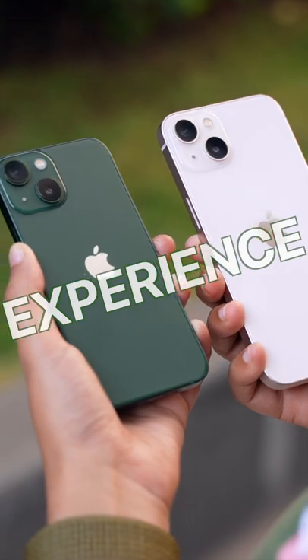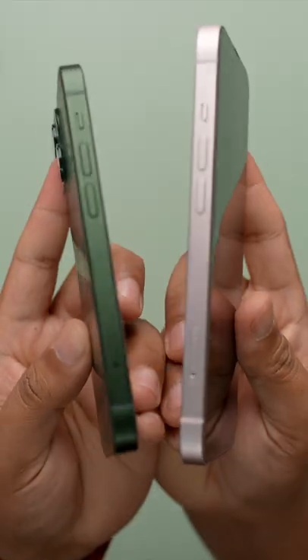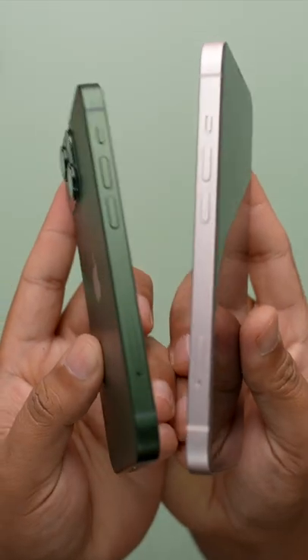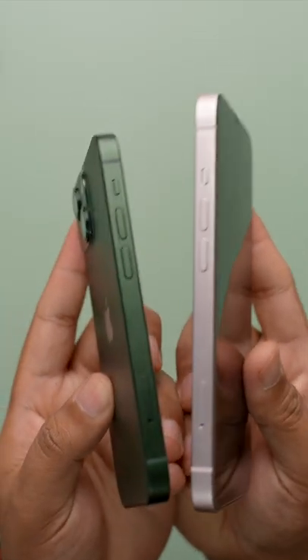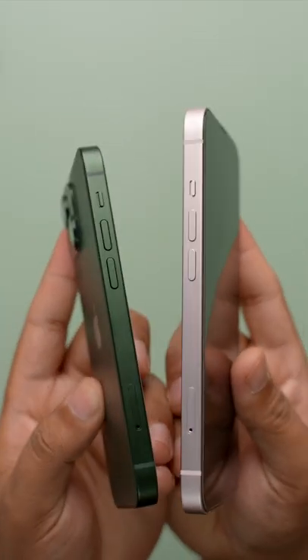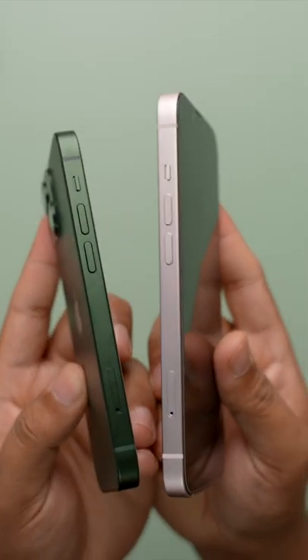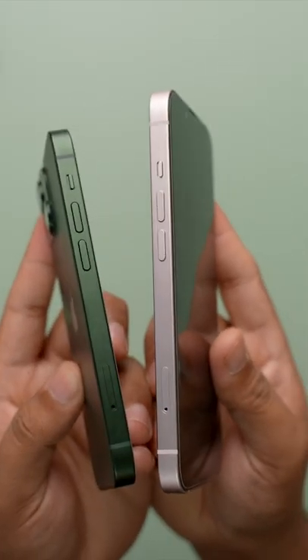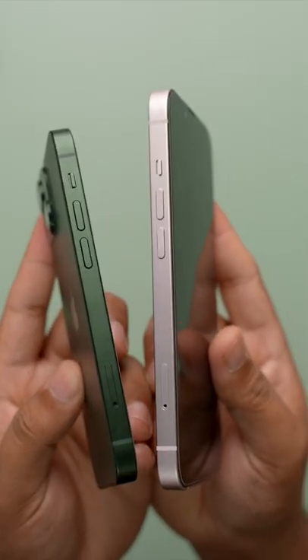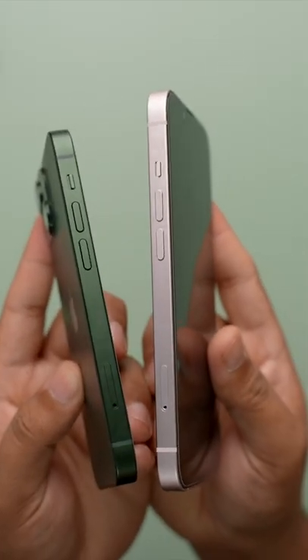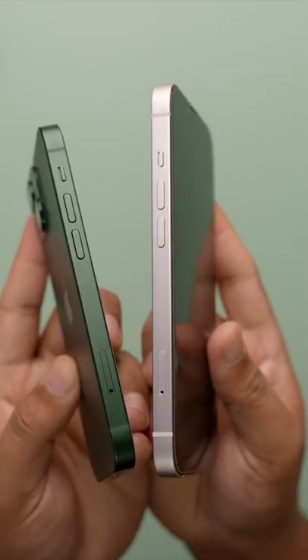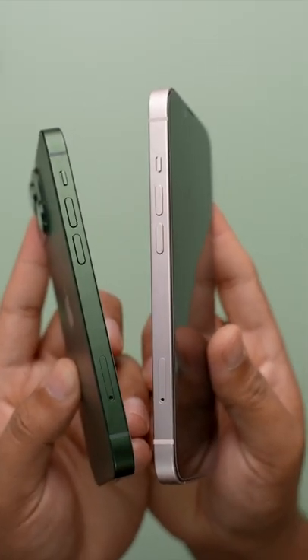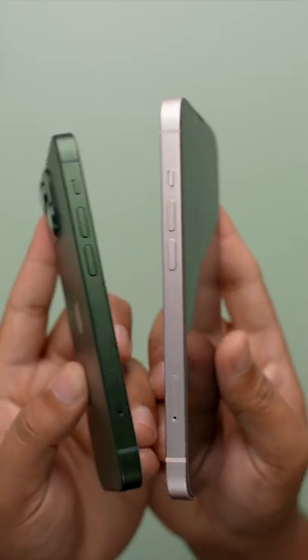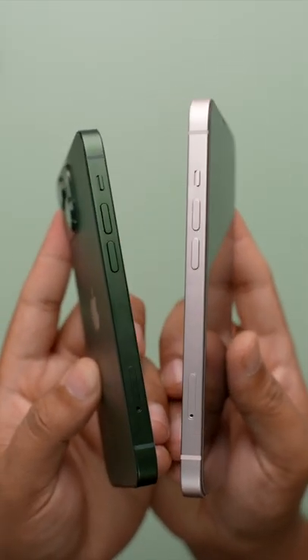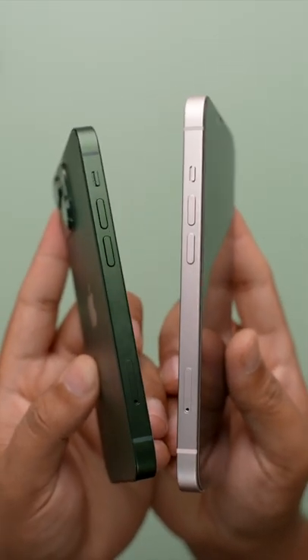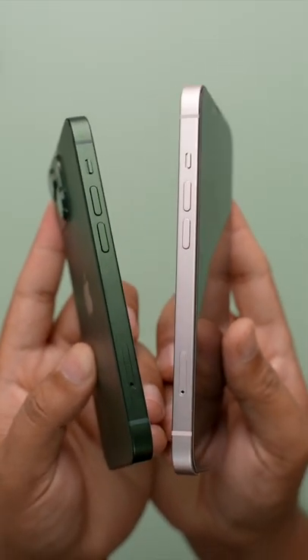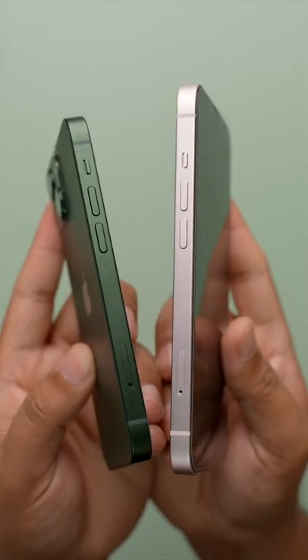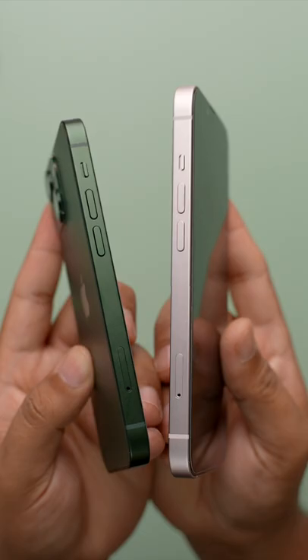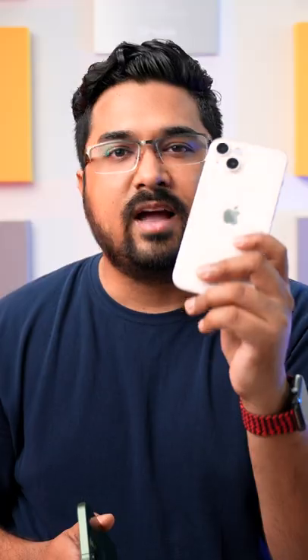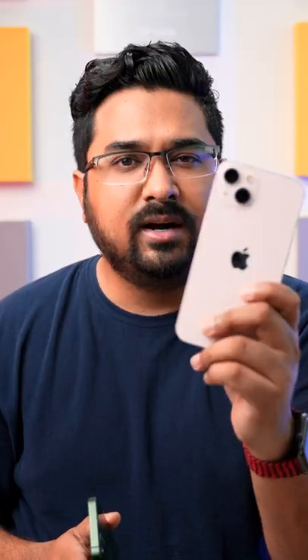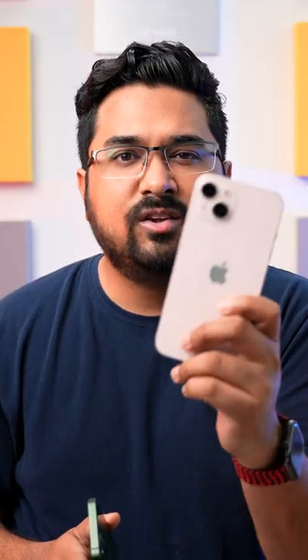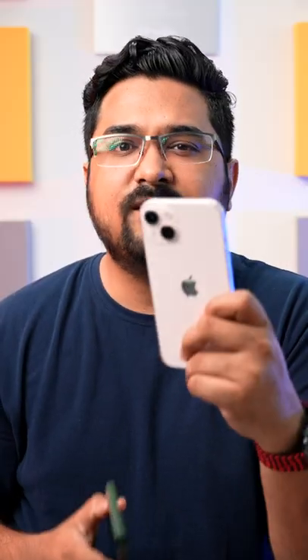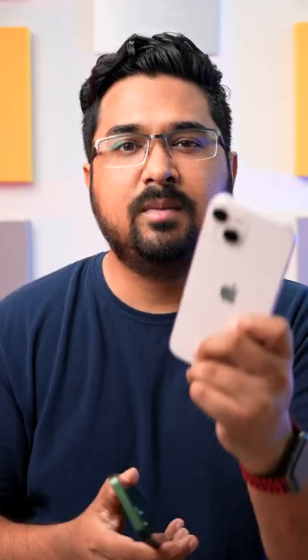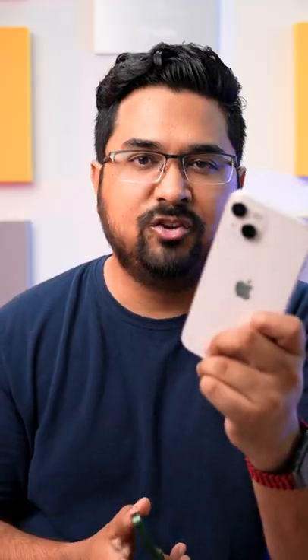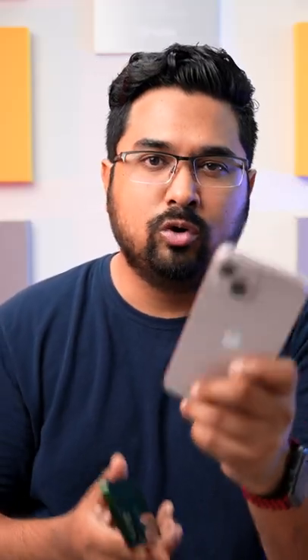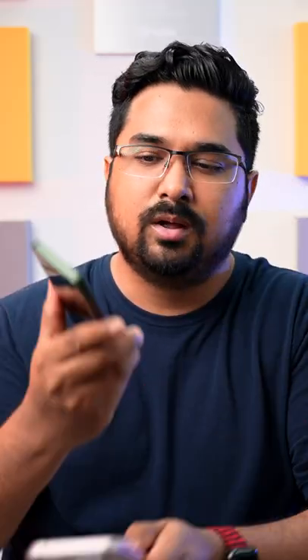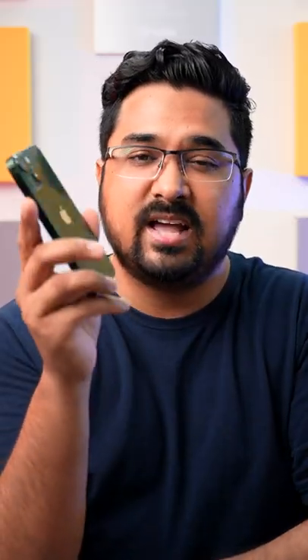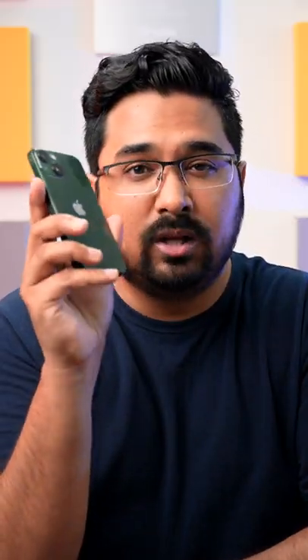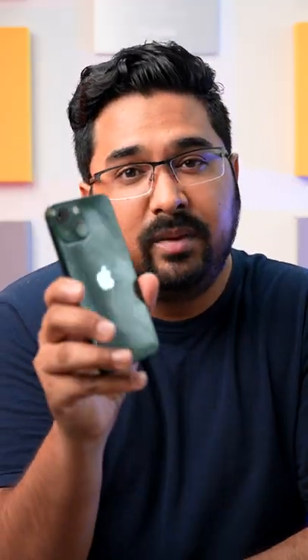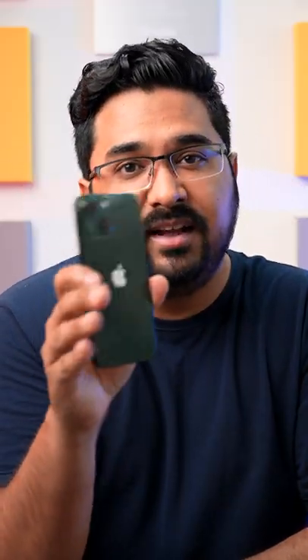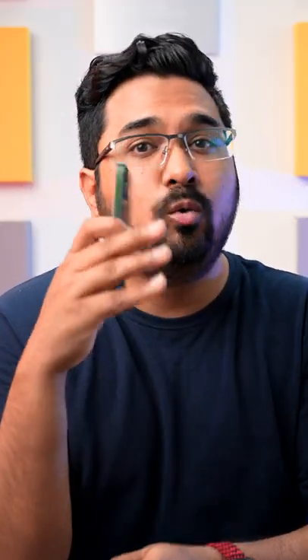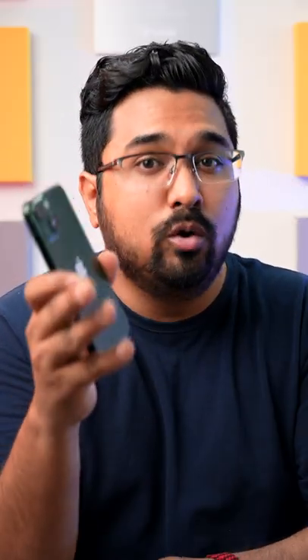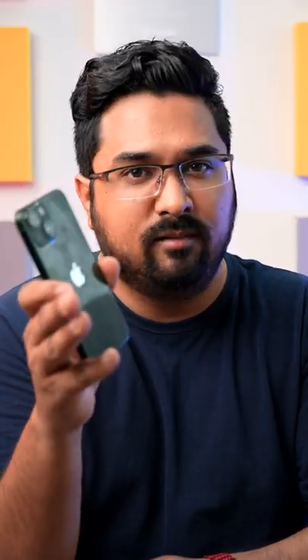Other than their sizes, both the iPhone 13 and the 13 mini have the exact same design. The iPhone 13 is a very comfortably sized phone, but the iPhone 13 mini takes it to a whole new level.